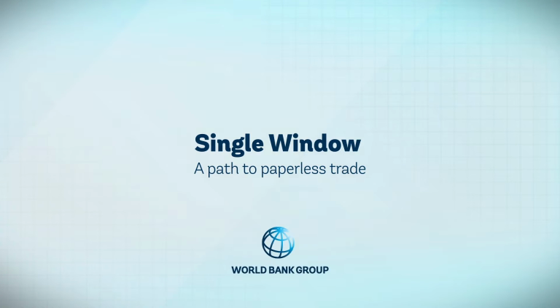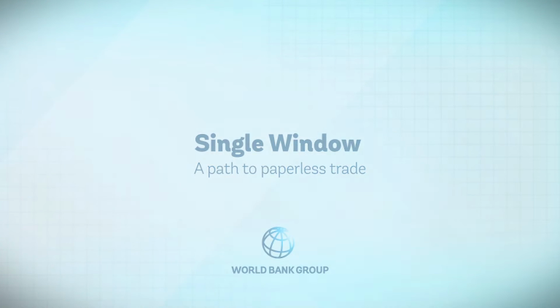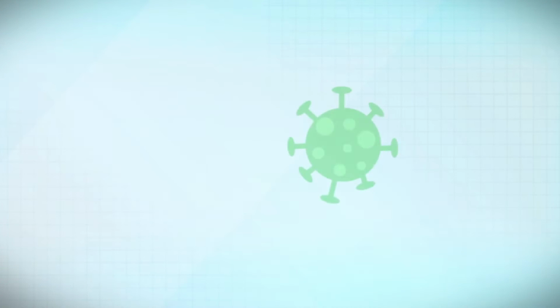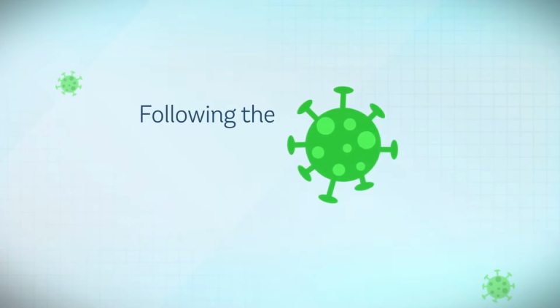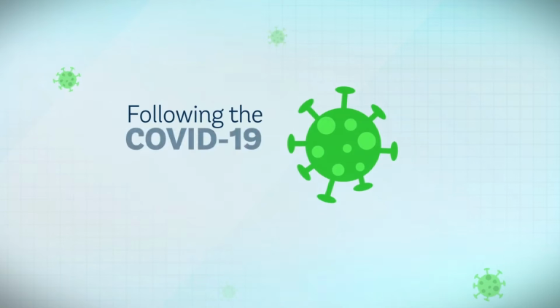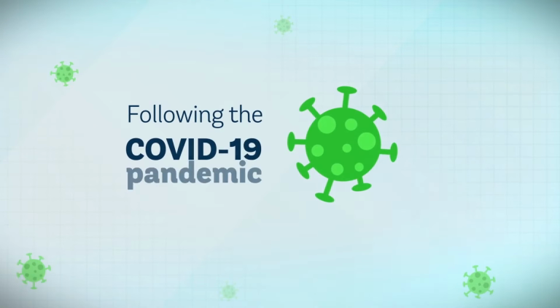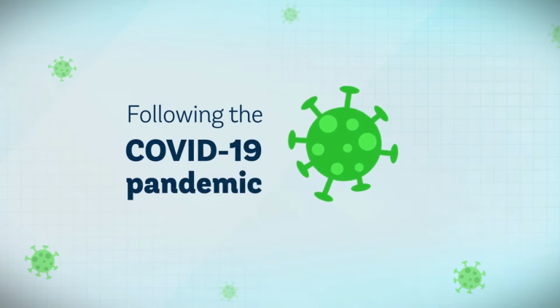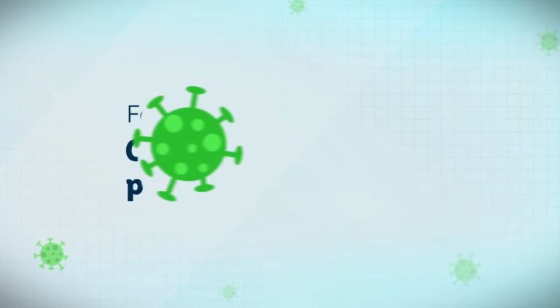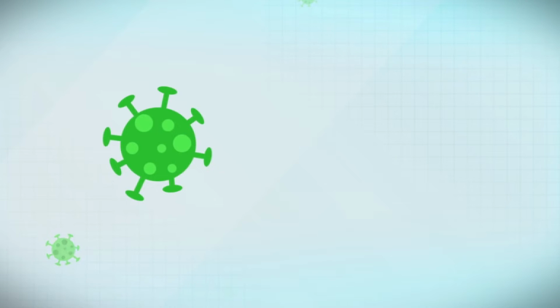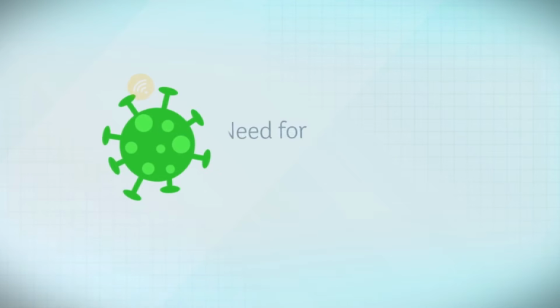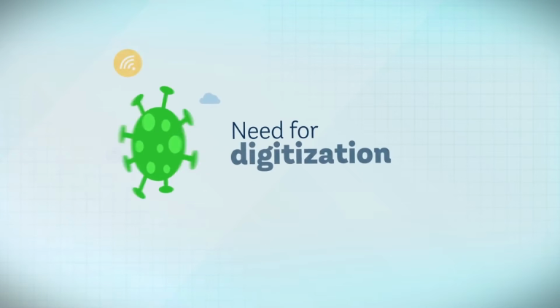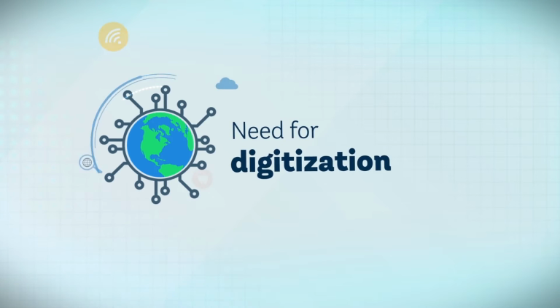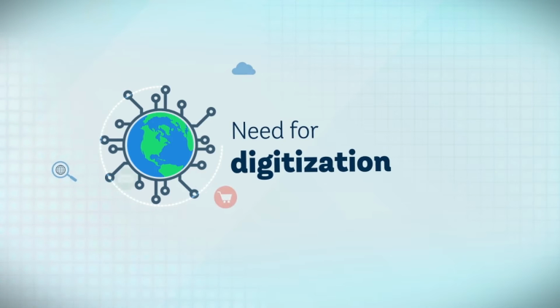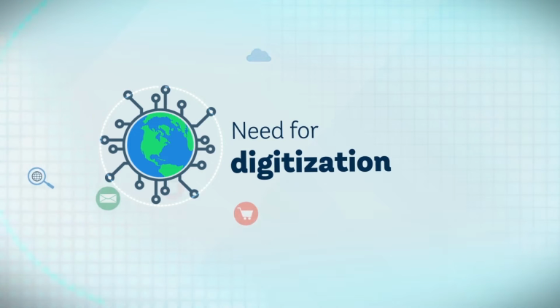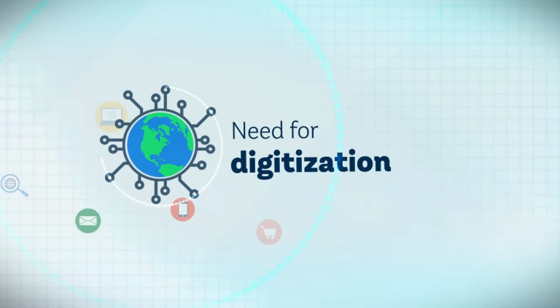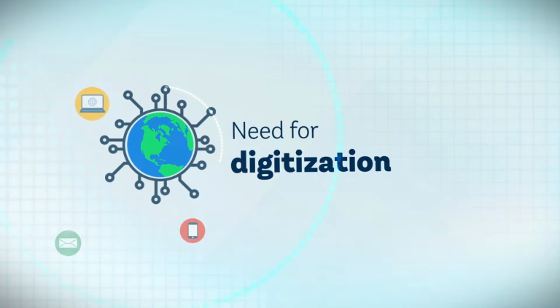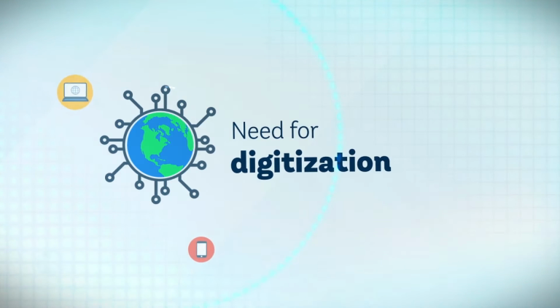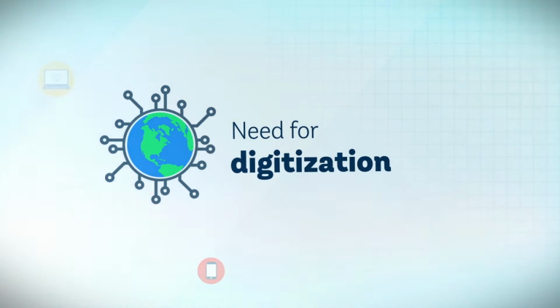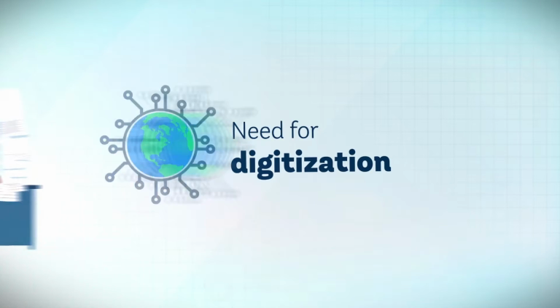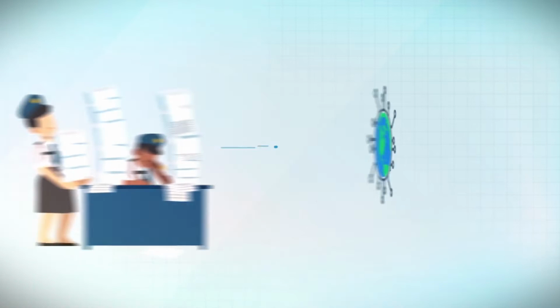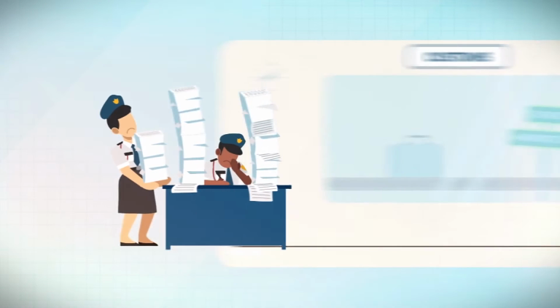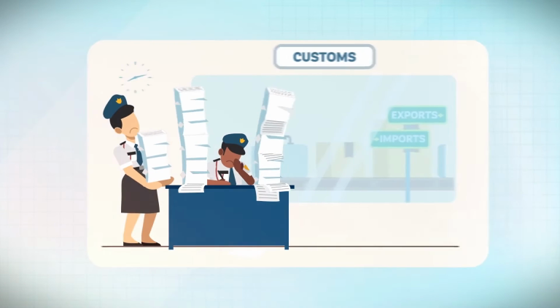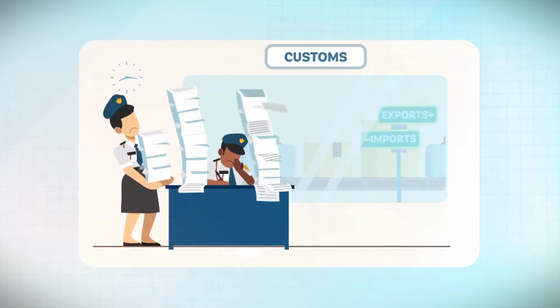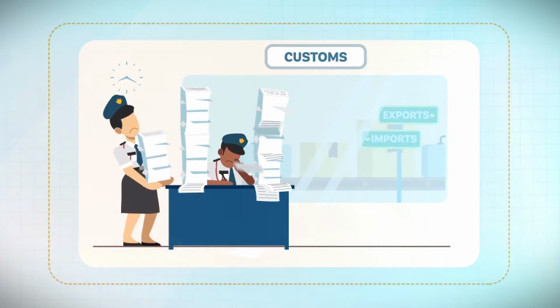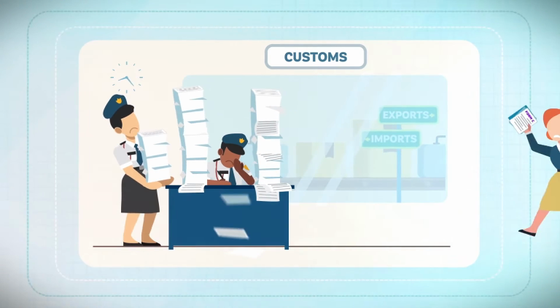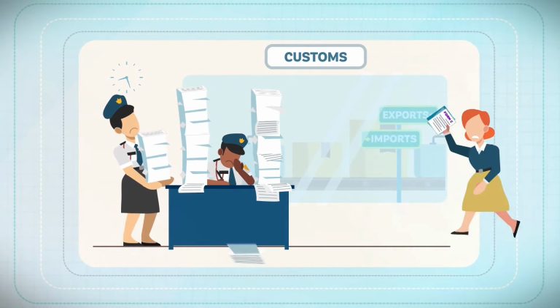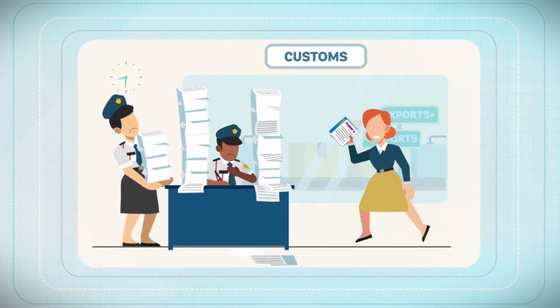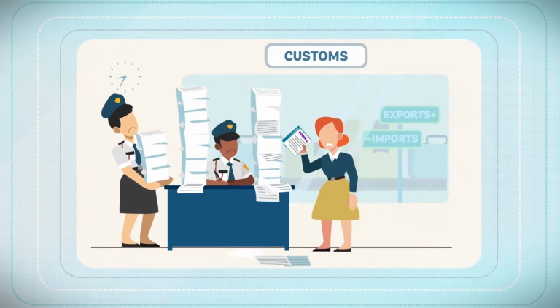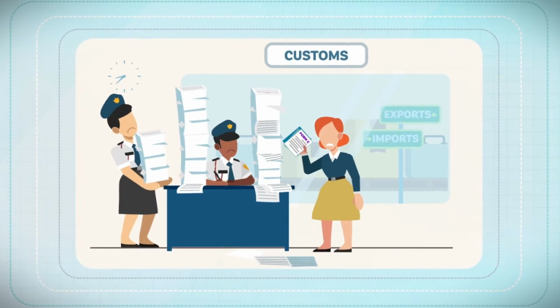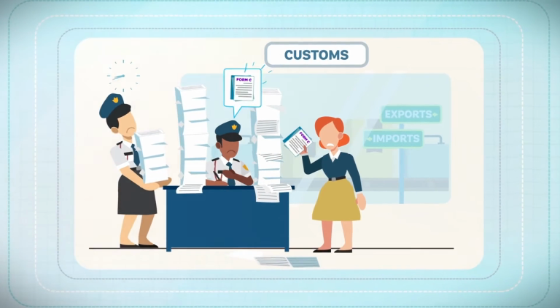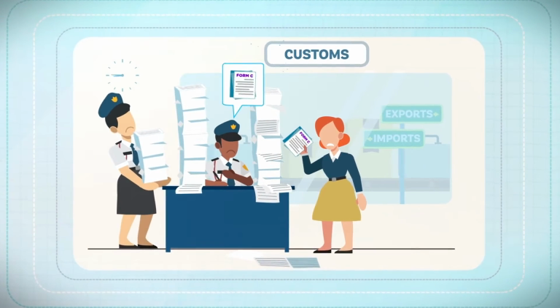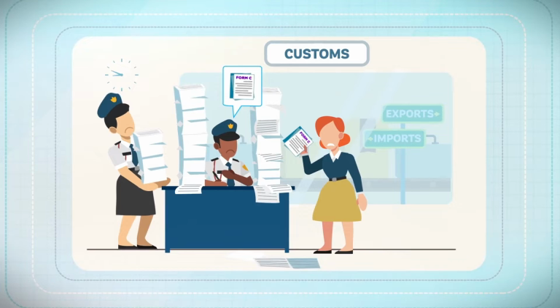Following the COVID-19 pandemic, the need for digitization has been widely accelerated. Traditional systems of trade are time-consuming, costly and overloaded with paperwork.